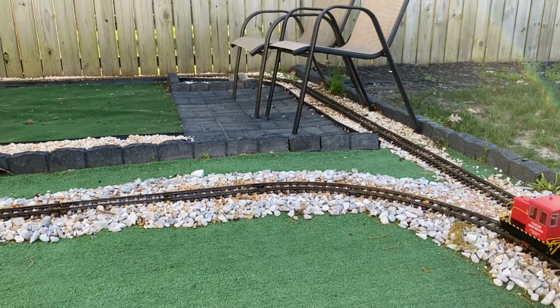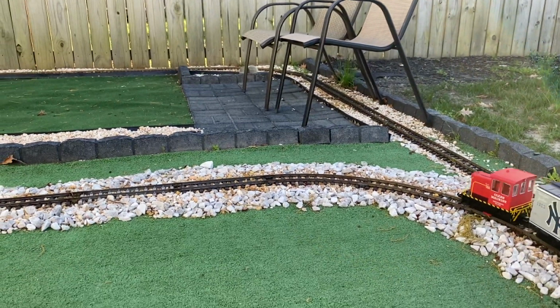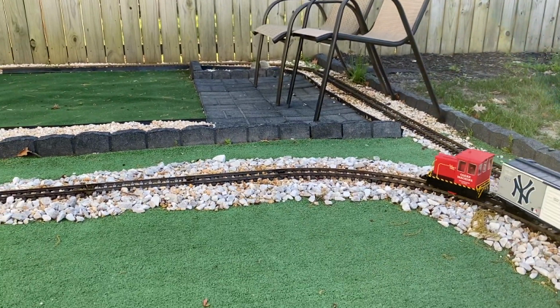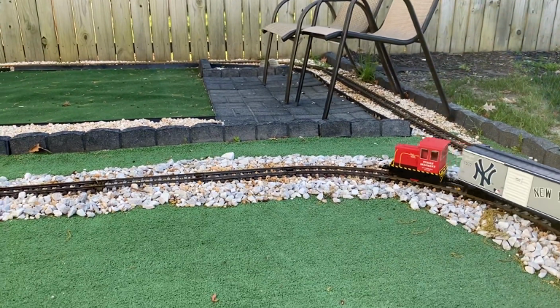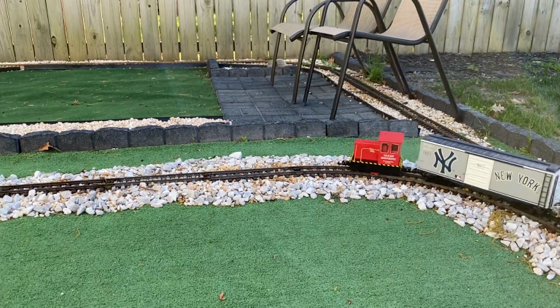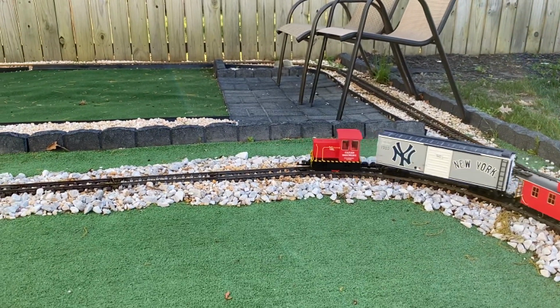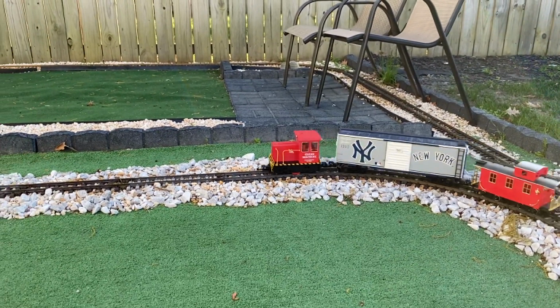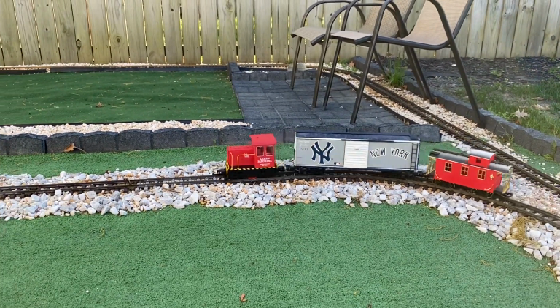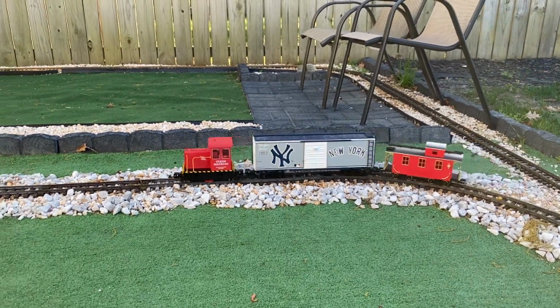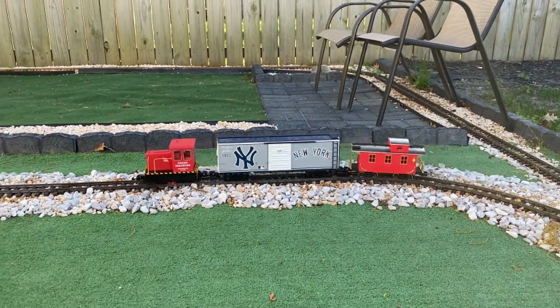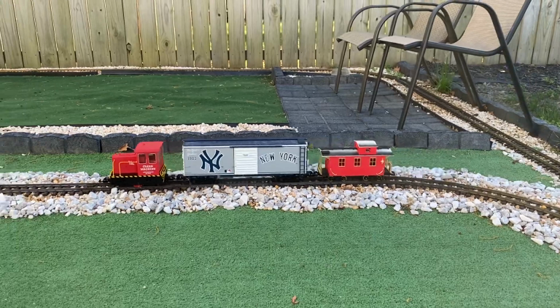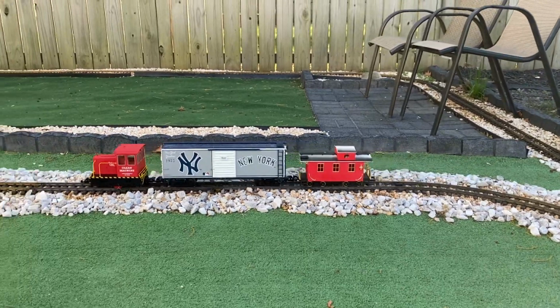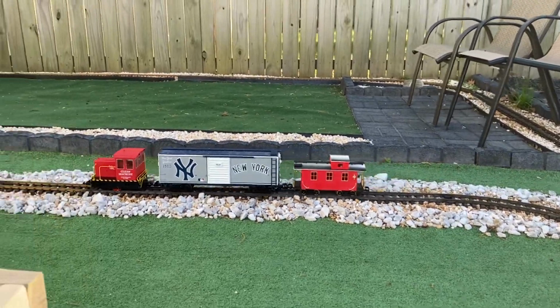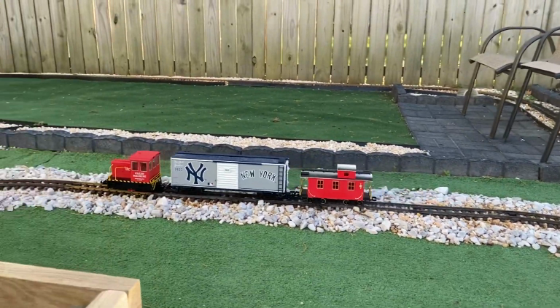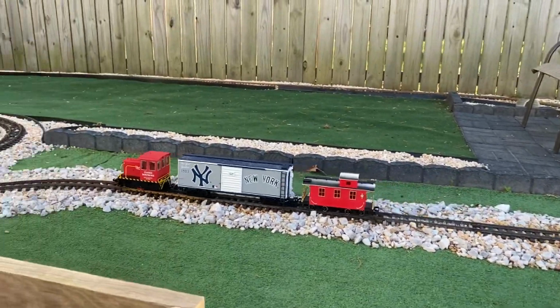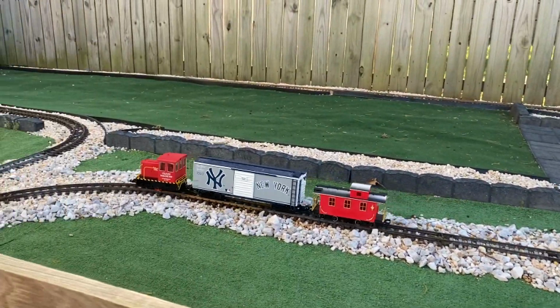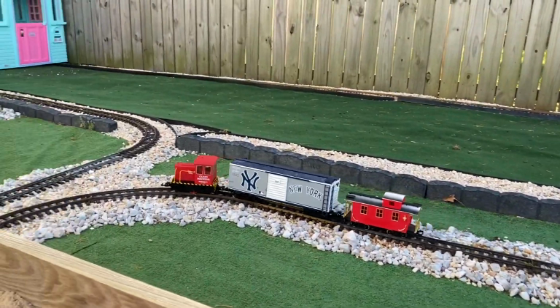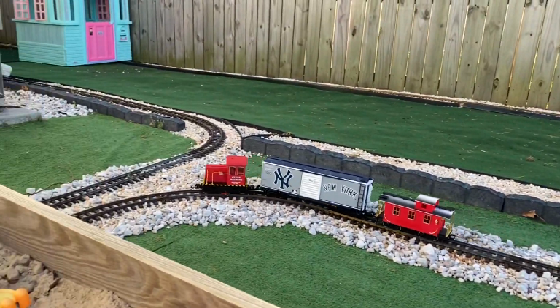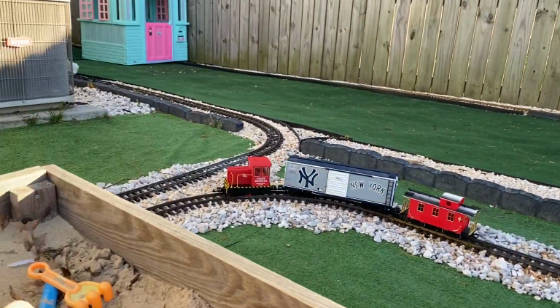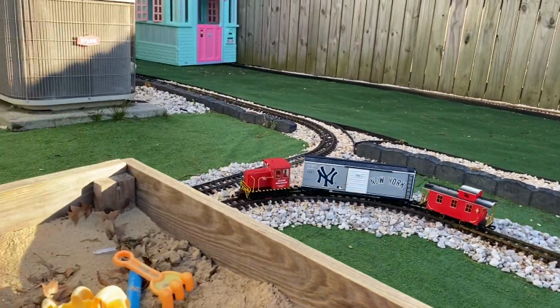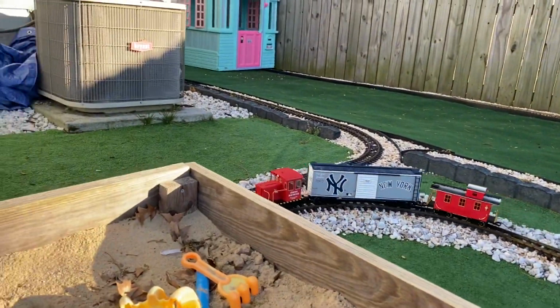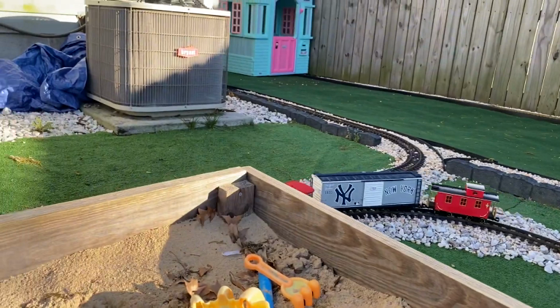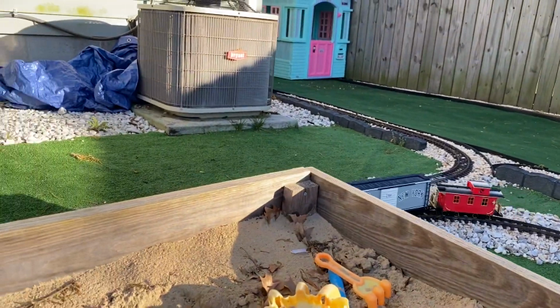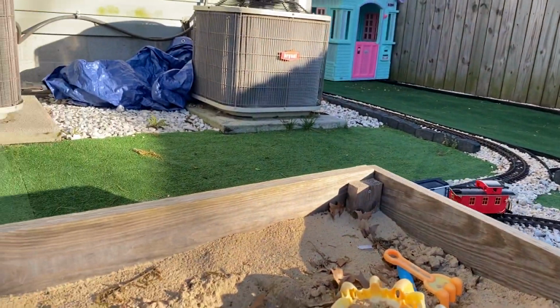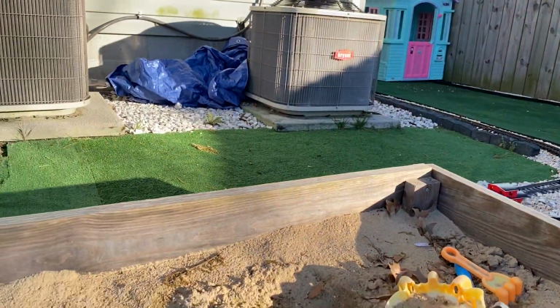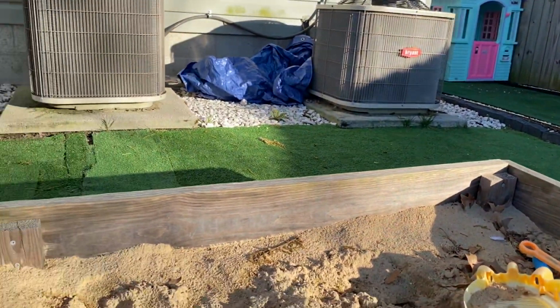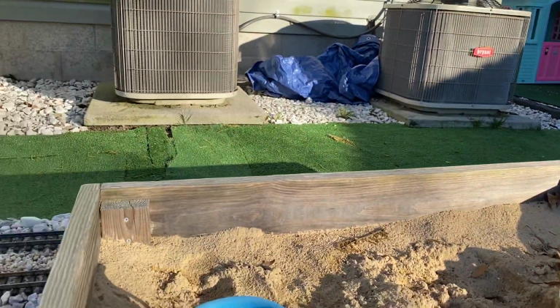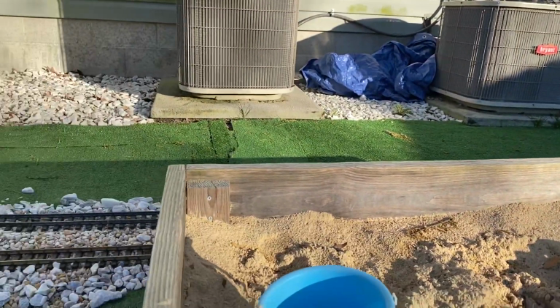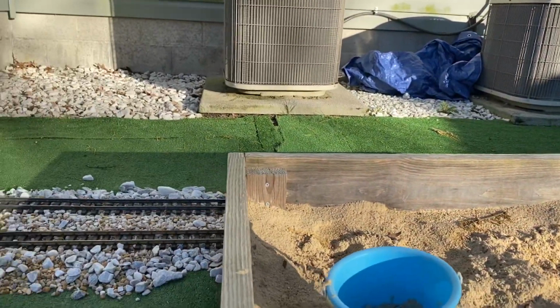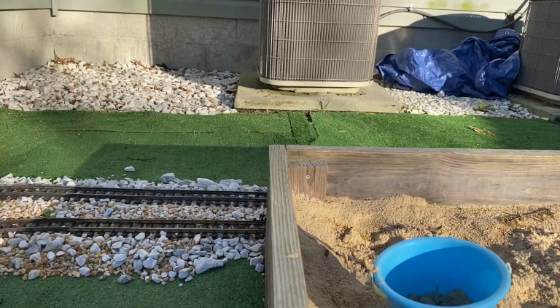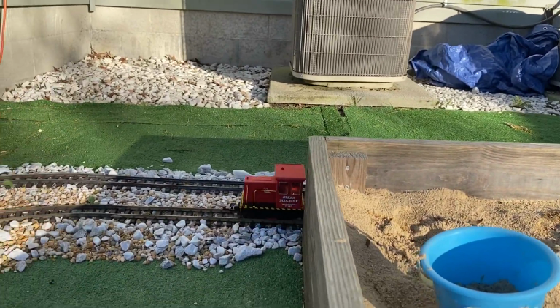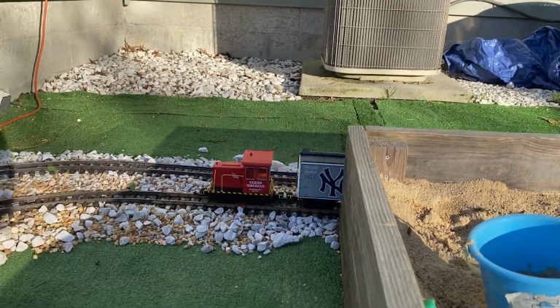Doing some track cleaning today with the little clean machine and a MTH Yankees boxcar. I had originally knuckle couplers on there and switched them for the hook and loop.